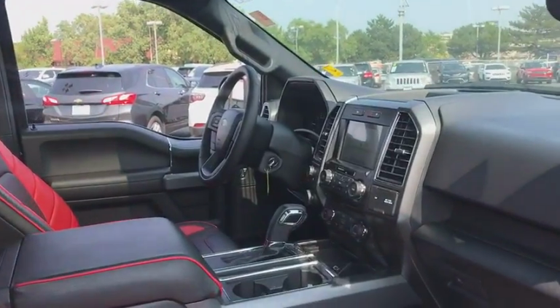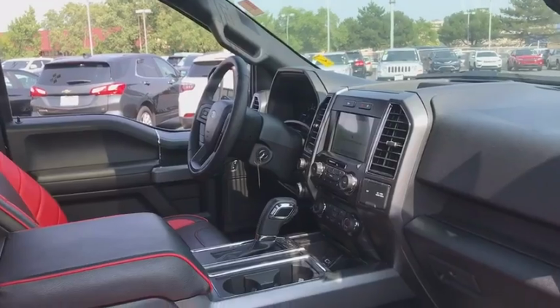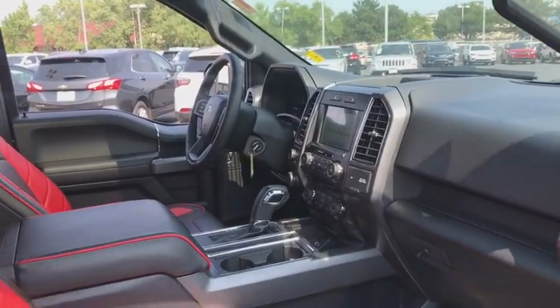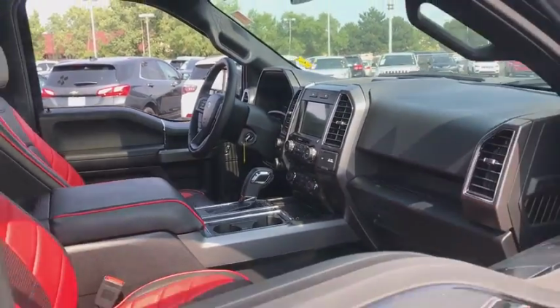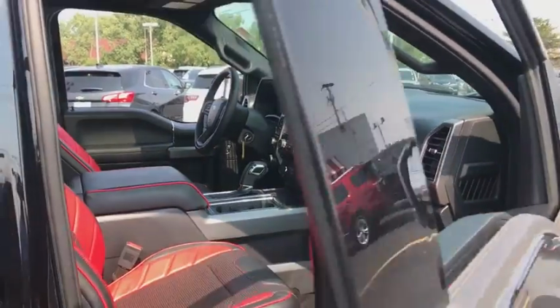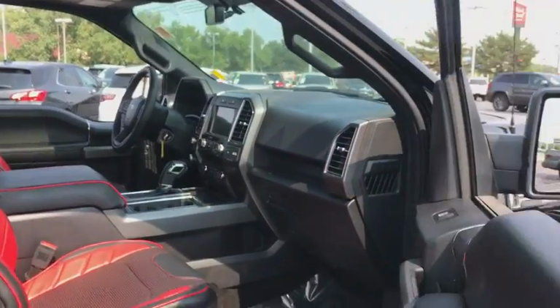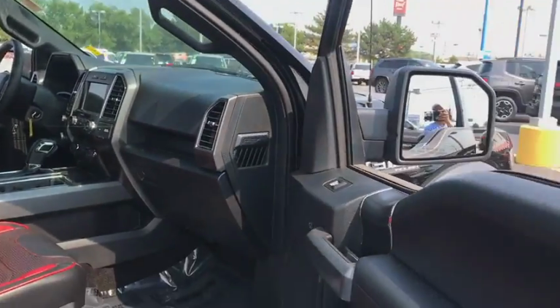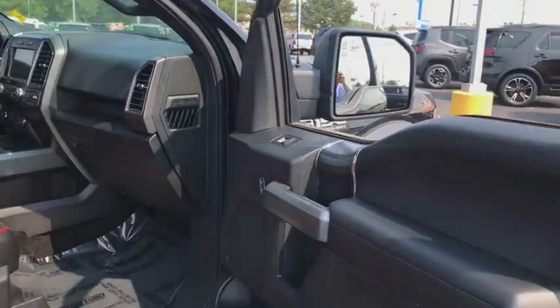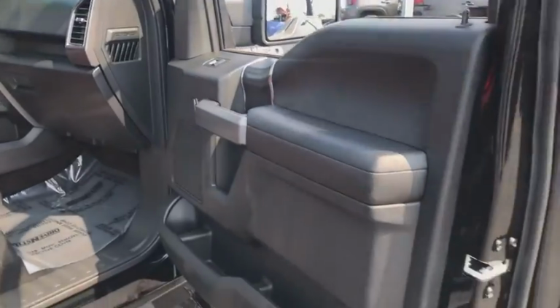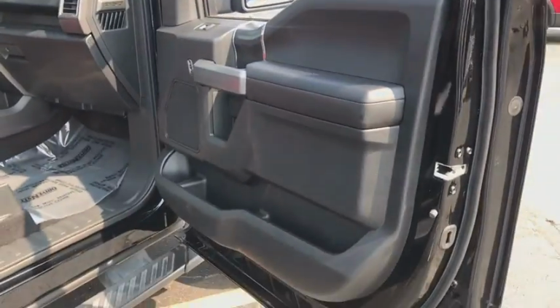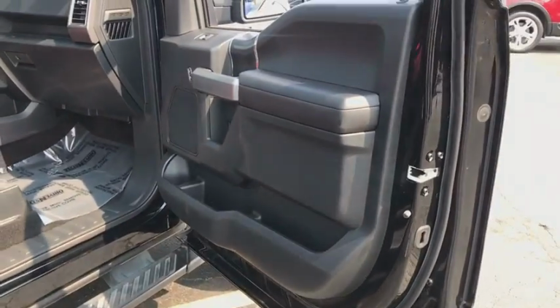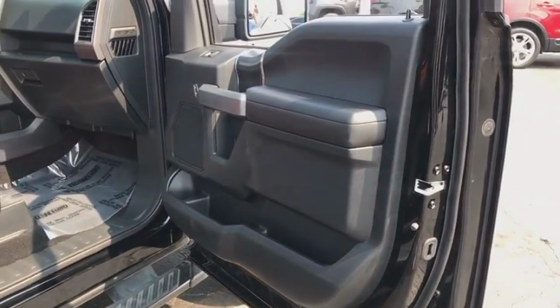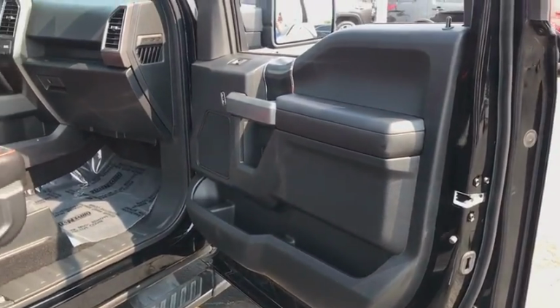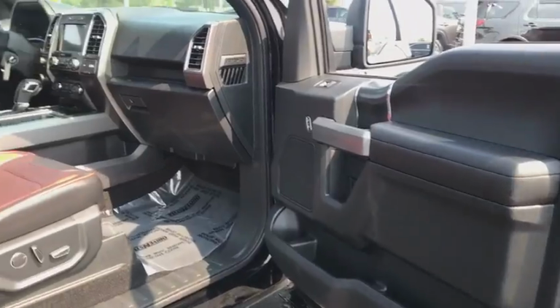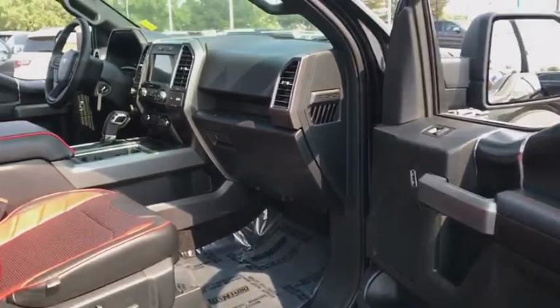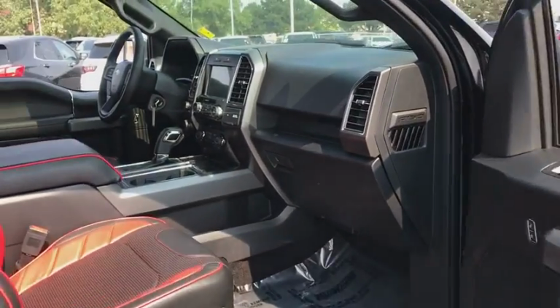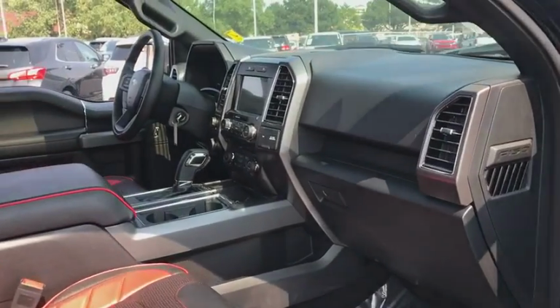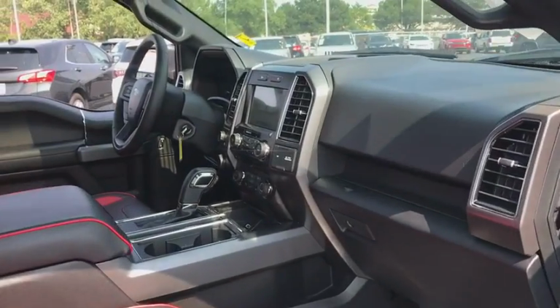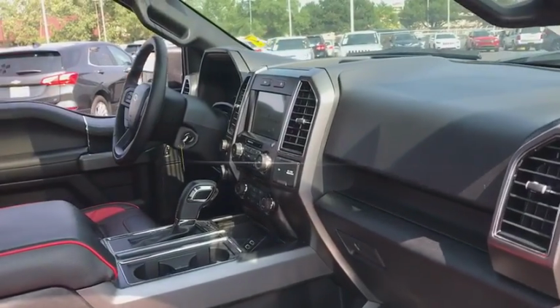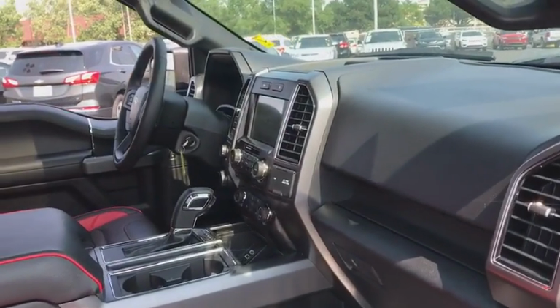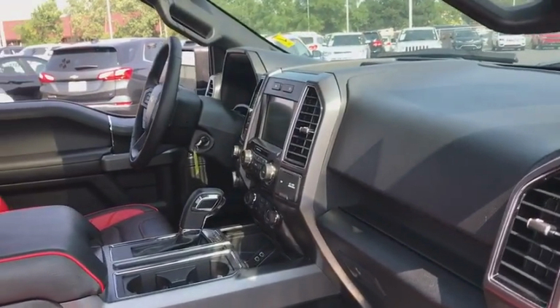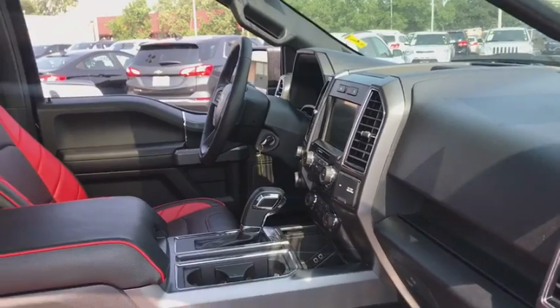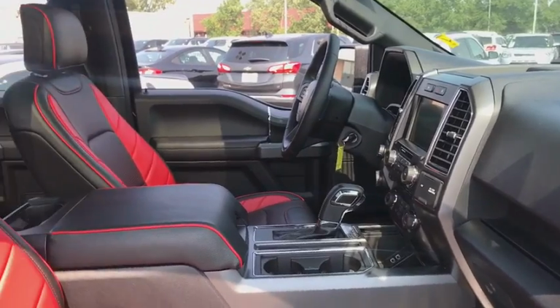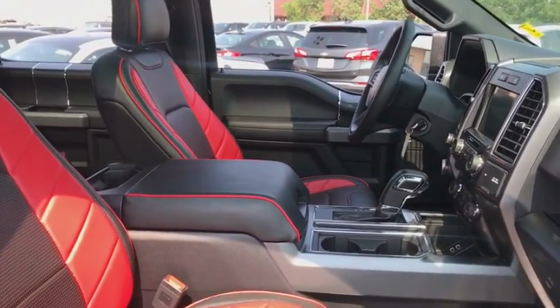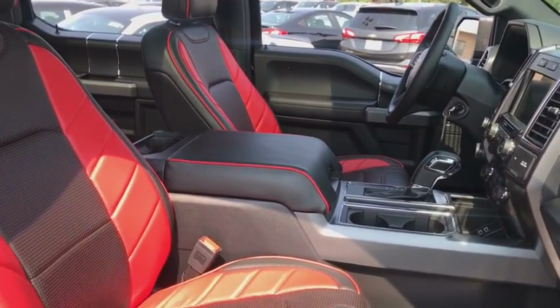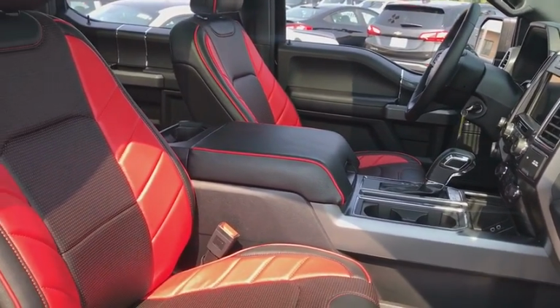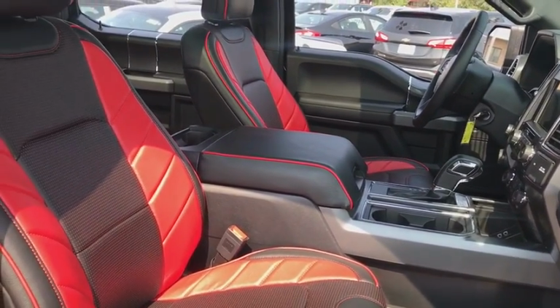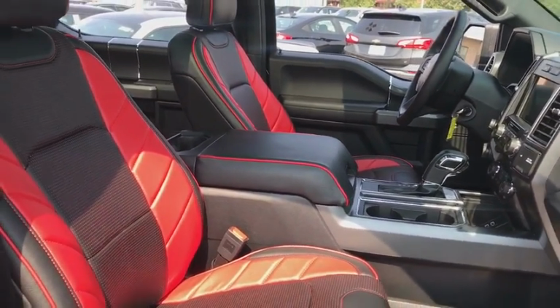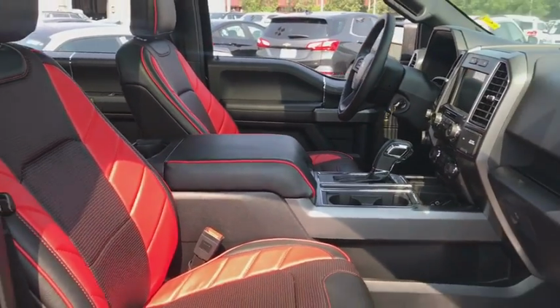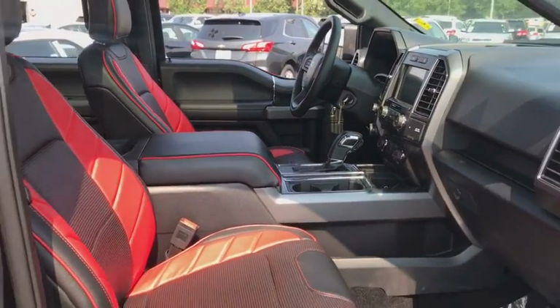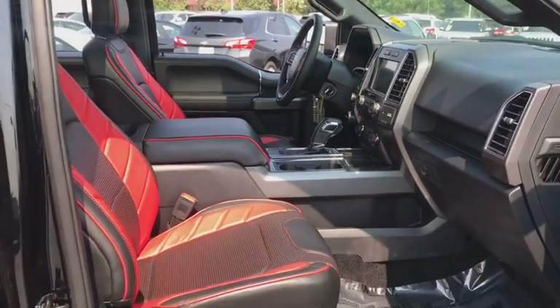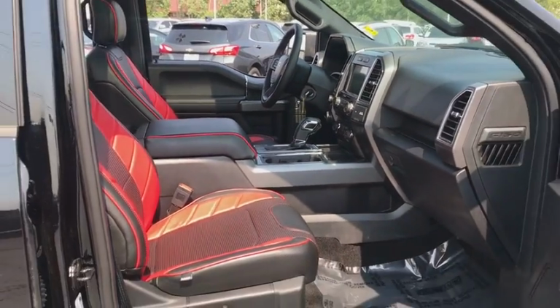Traction control, dual airbags, power steering, four-wheel disc brakes, center armrest, security system, electronic stability control, power windows, fog lights, compass, CD player, tachometer.